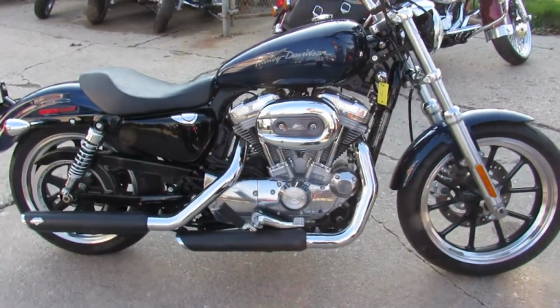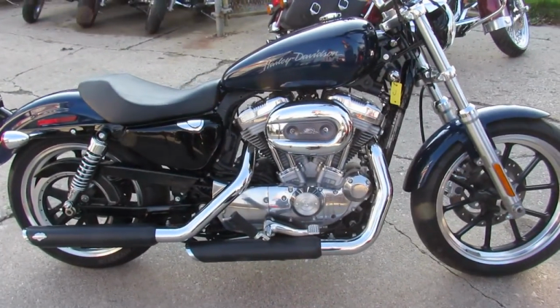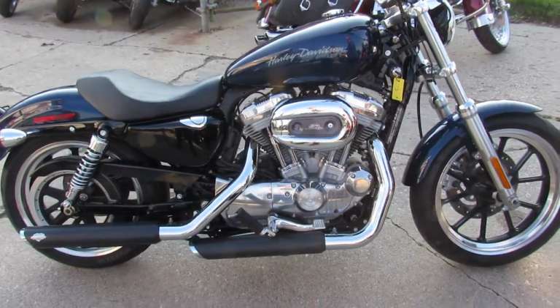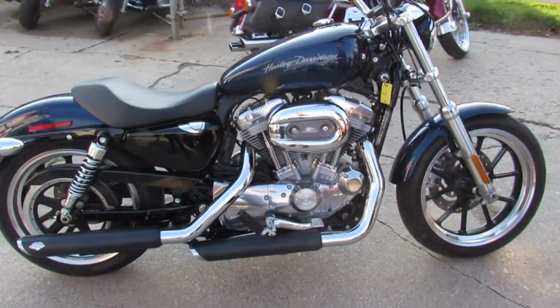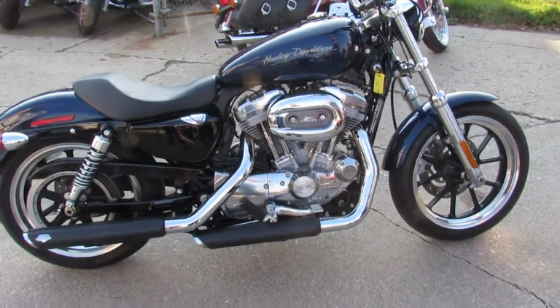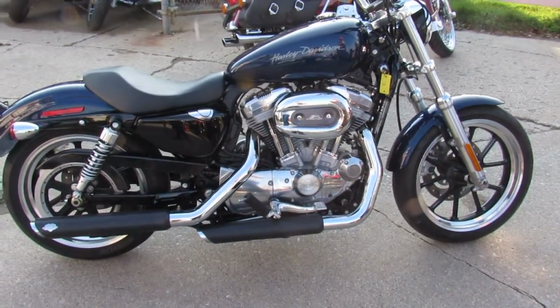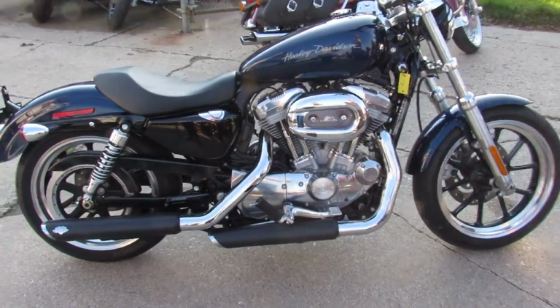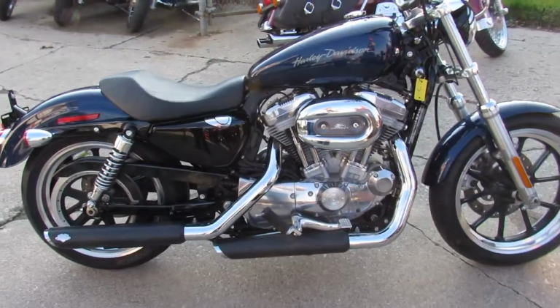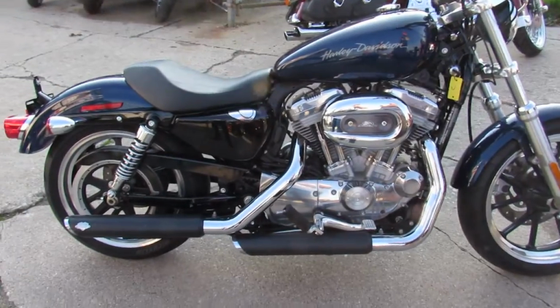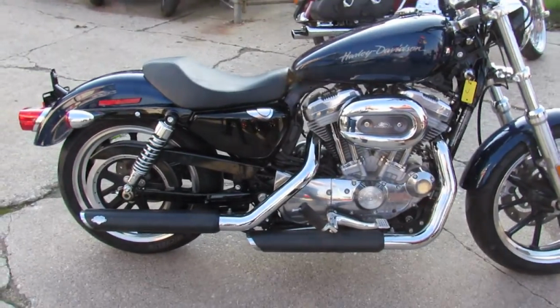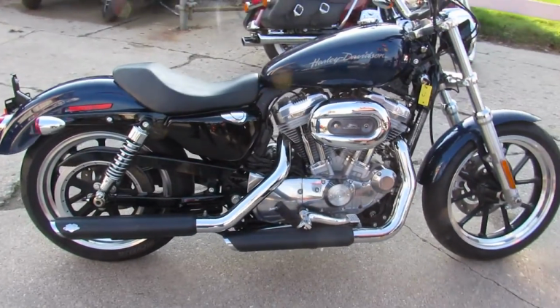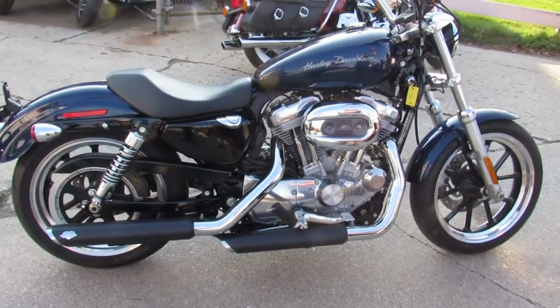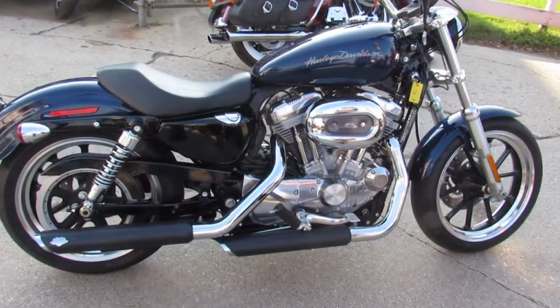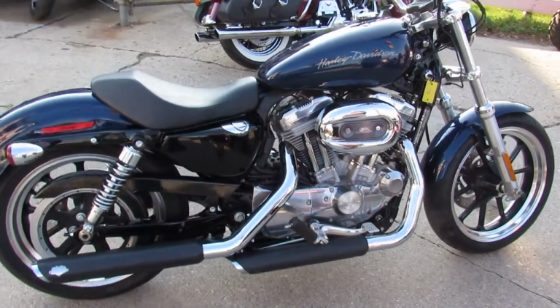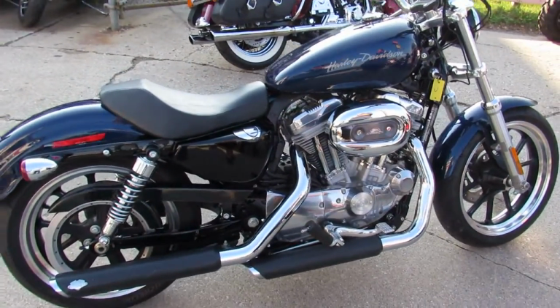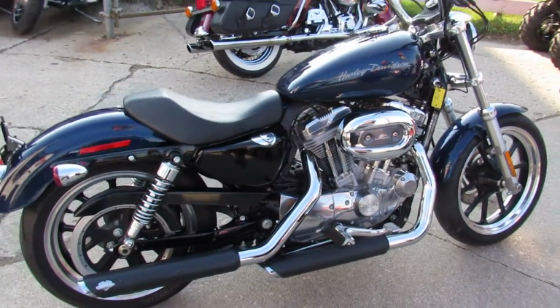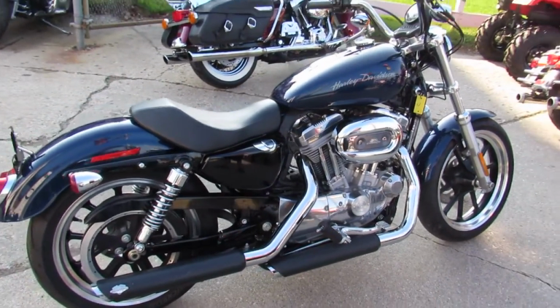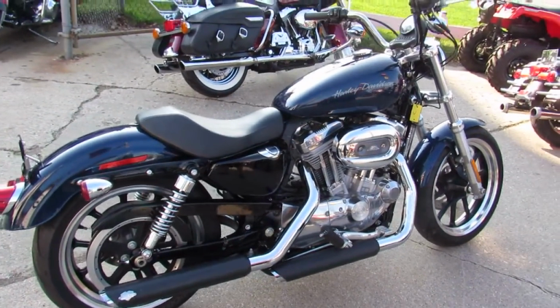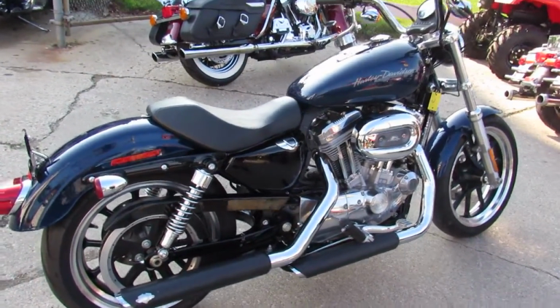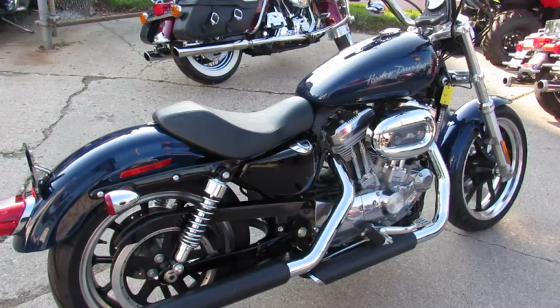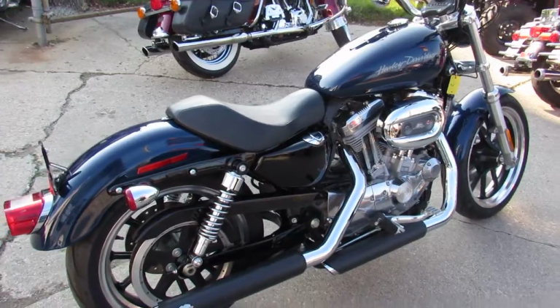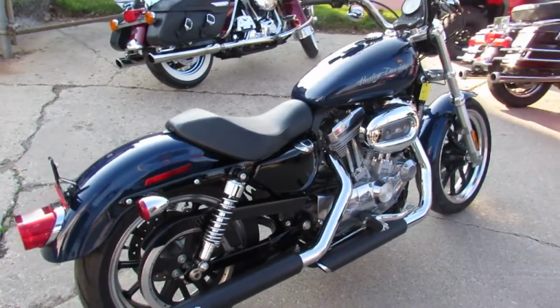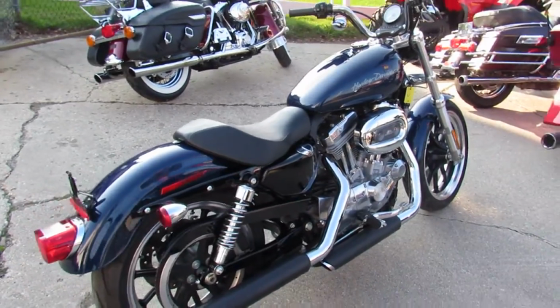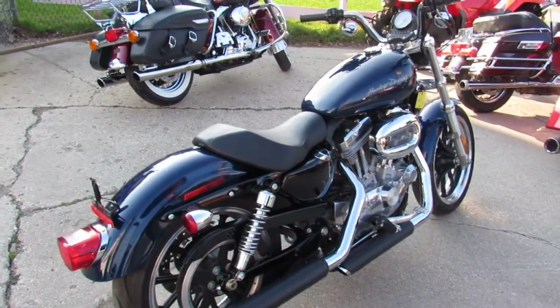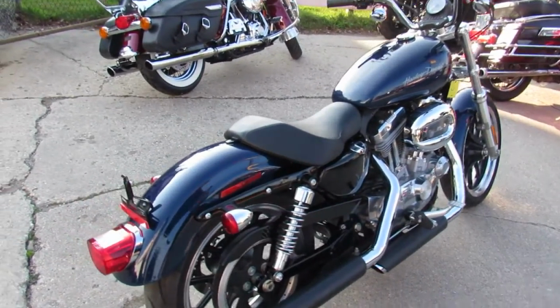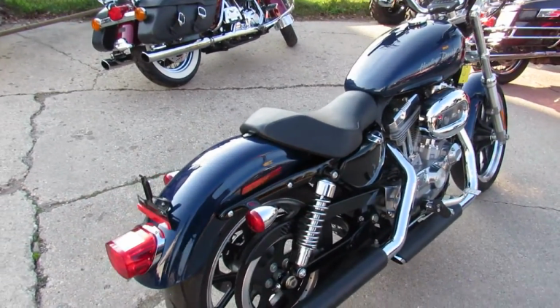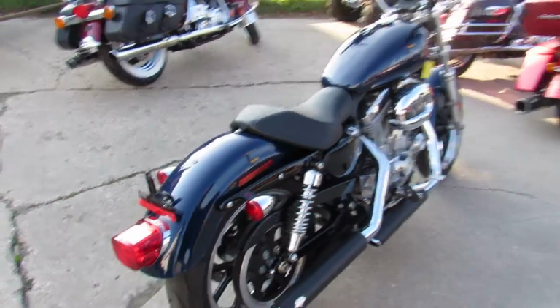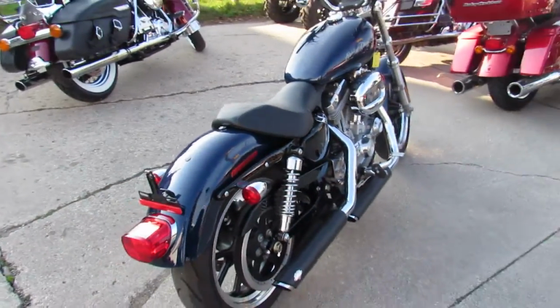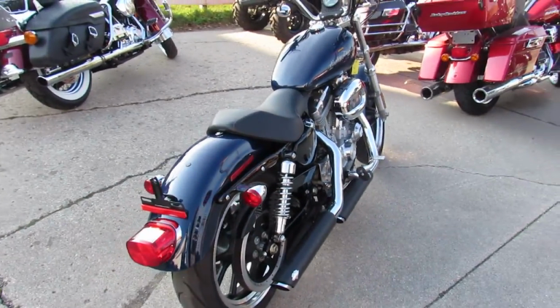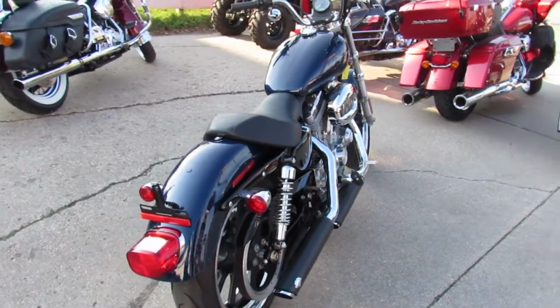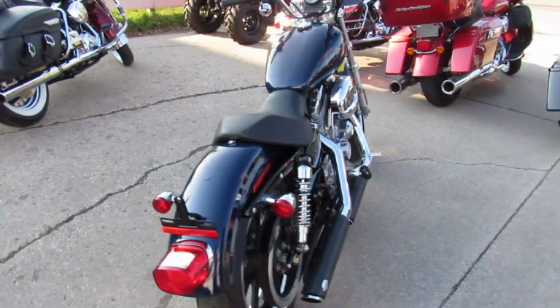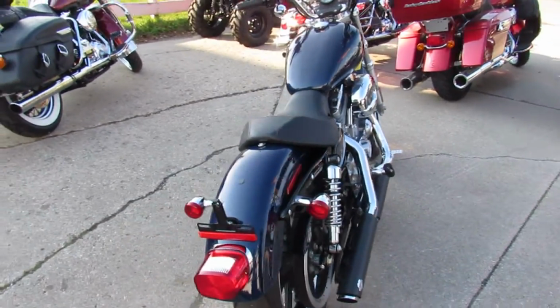This one here is a nice one. Anybody looking for a Sportster, it's a 13883 with only 320 miles — that's right guys, only 320 miles. Why buy new? This one's not even broken in yet. Buy it with confidence.